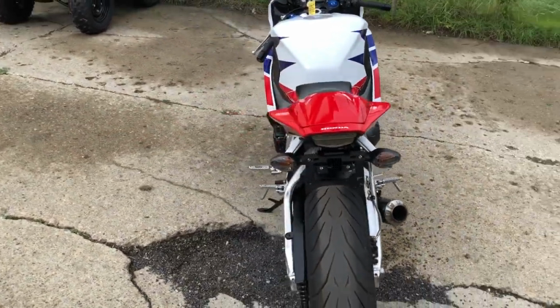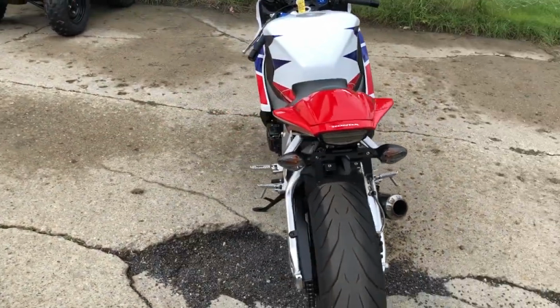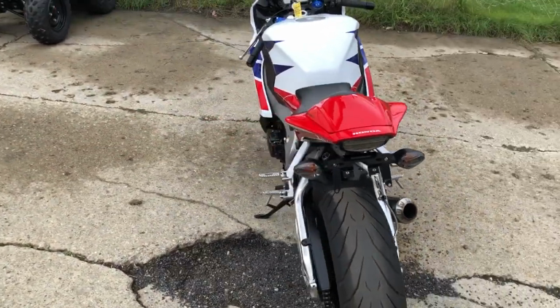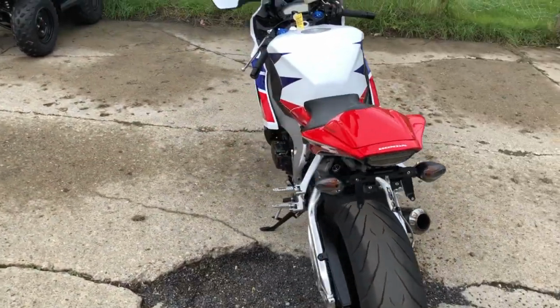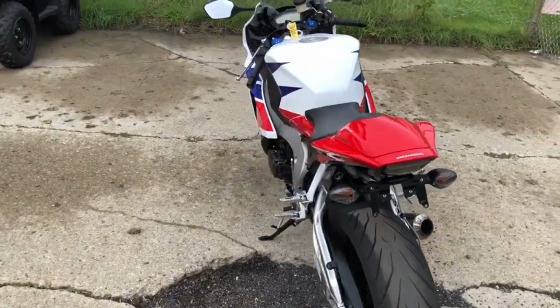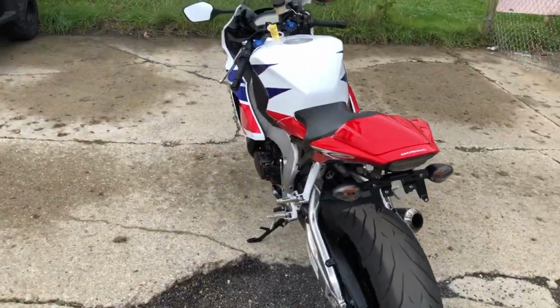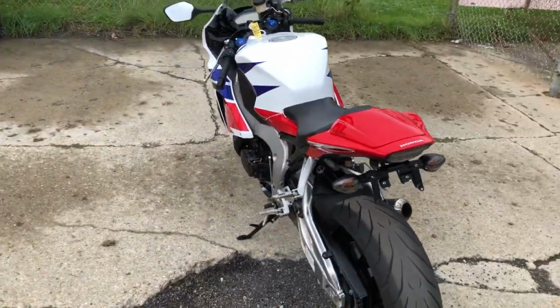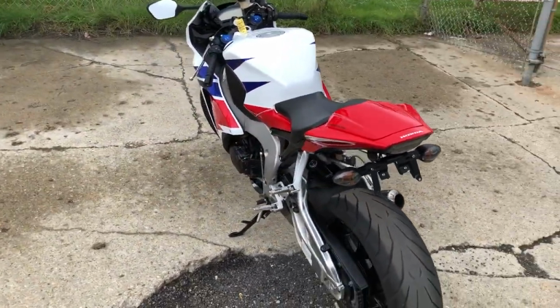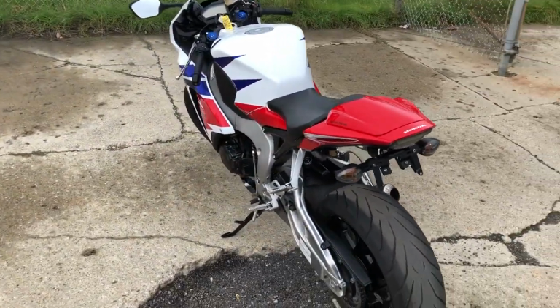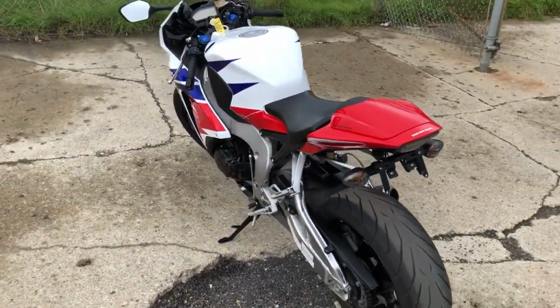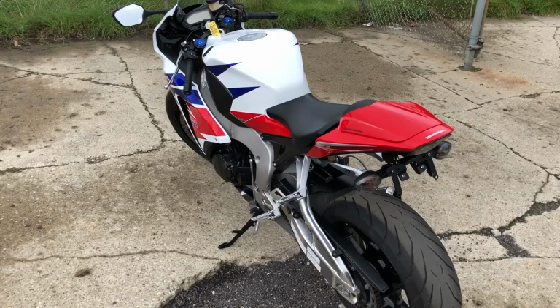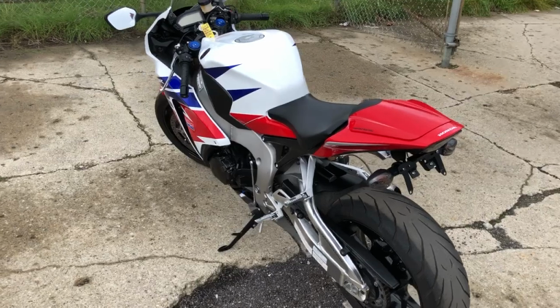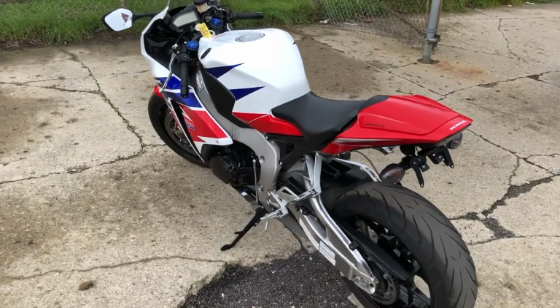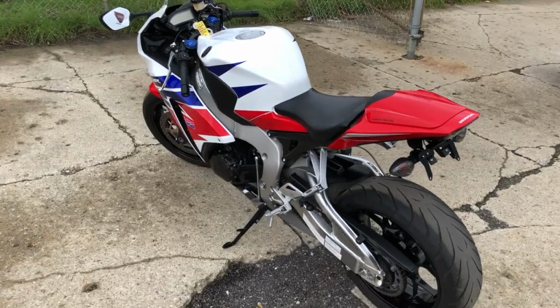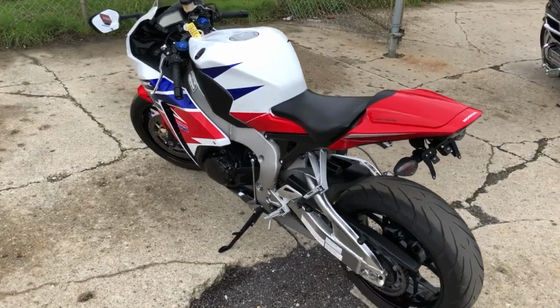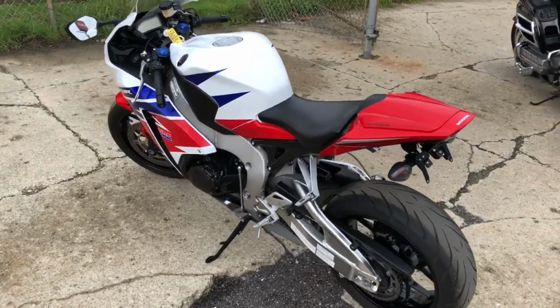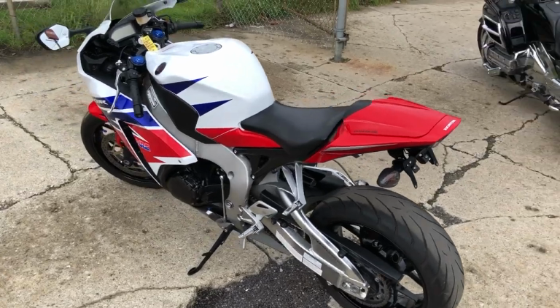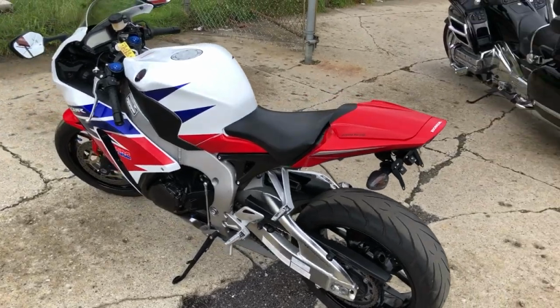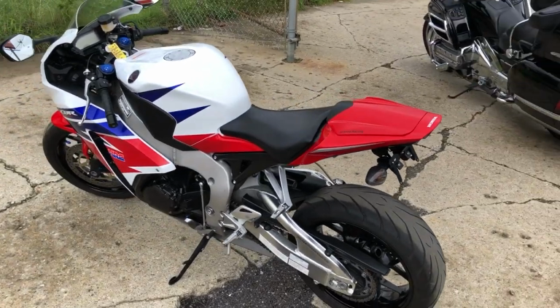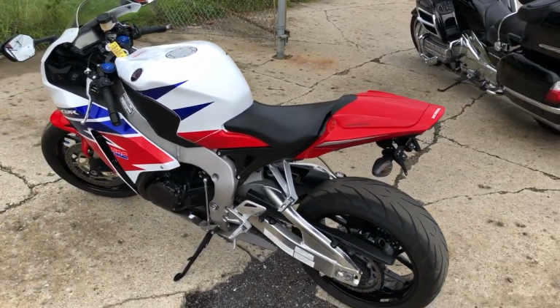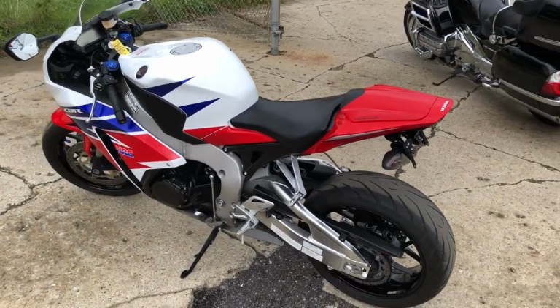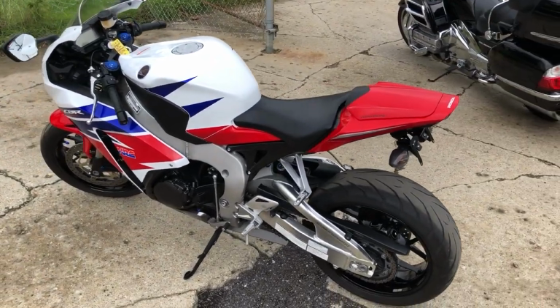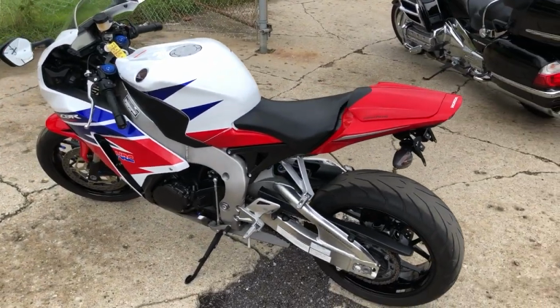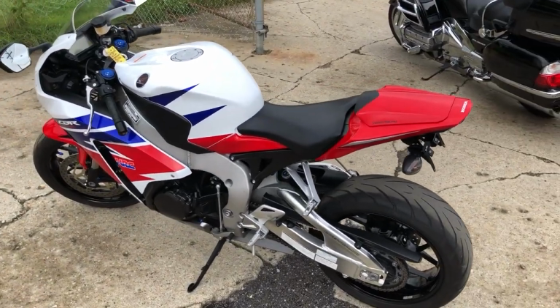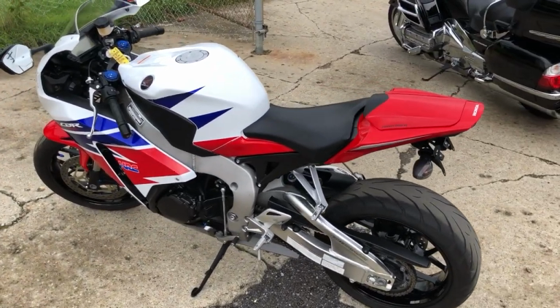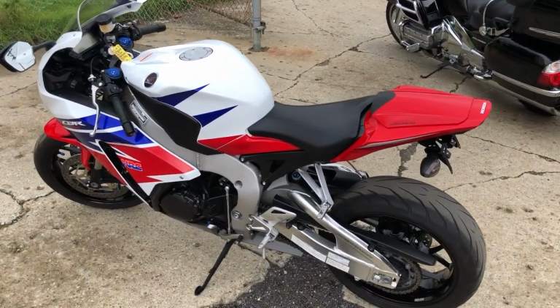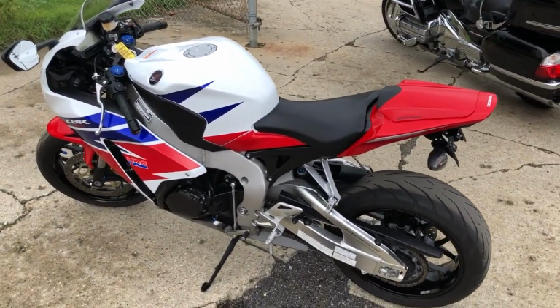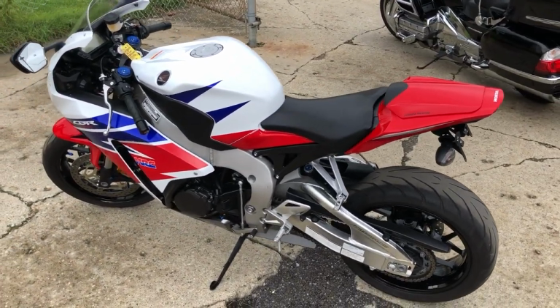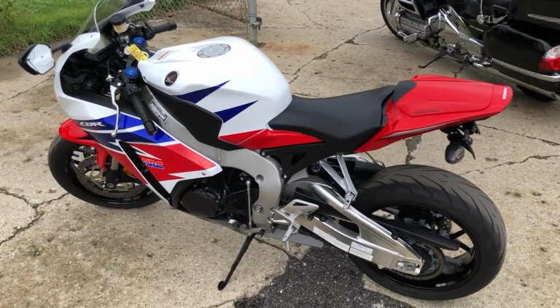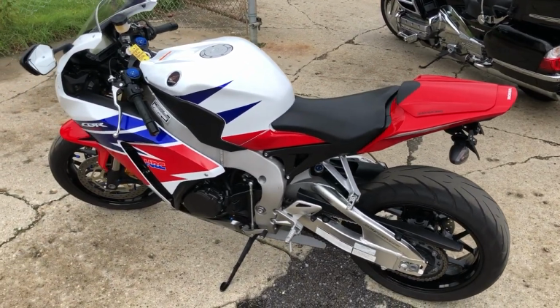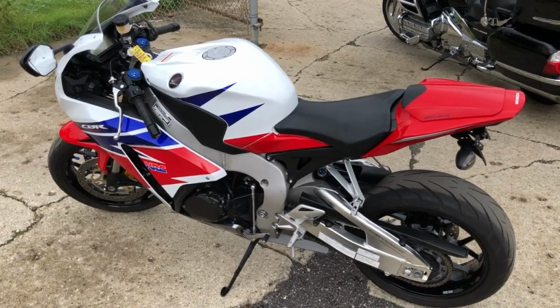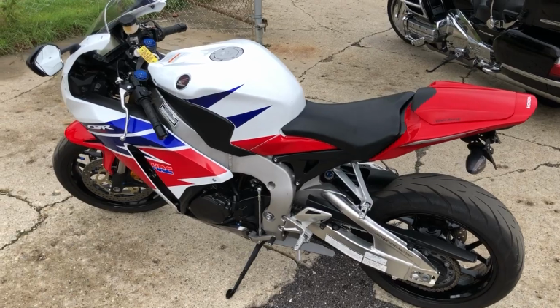Great bike for the money, it's a 2013 CBR1000RR. Guys, don't miss it, give us a call — 810-648-9500.